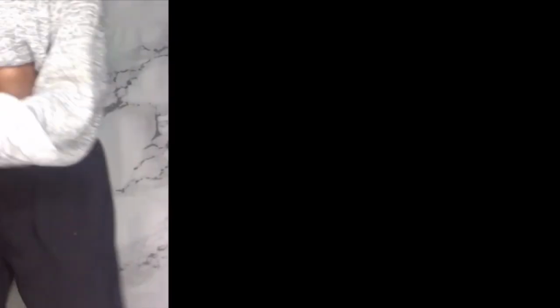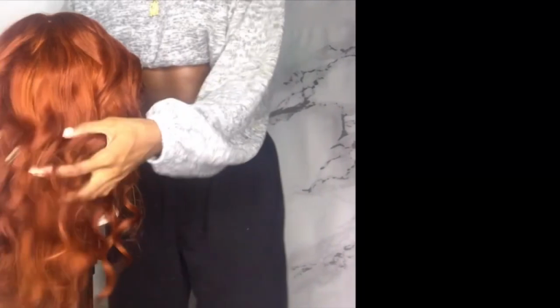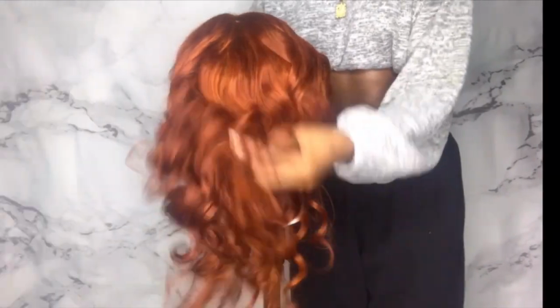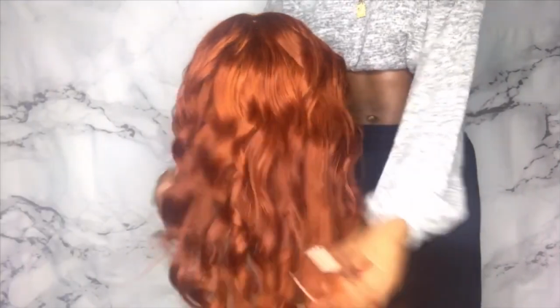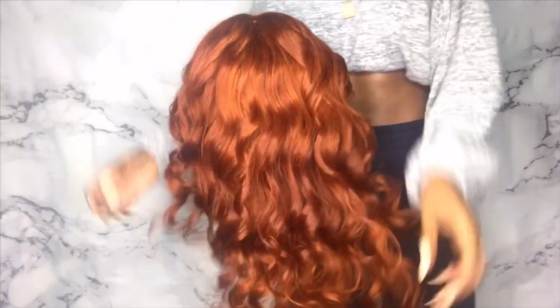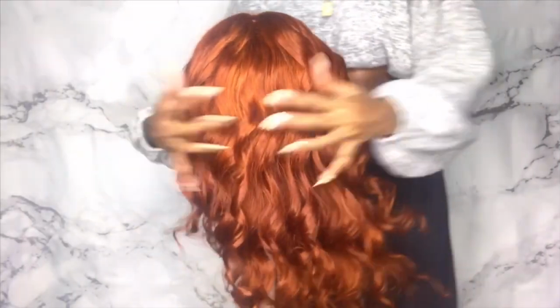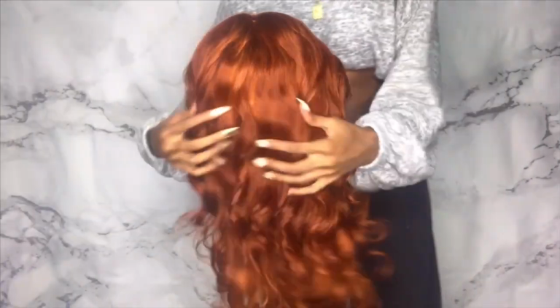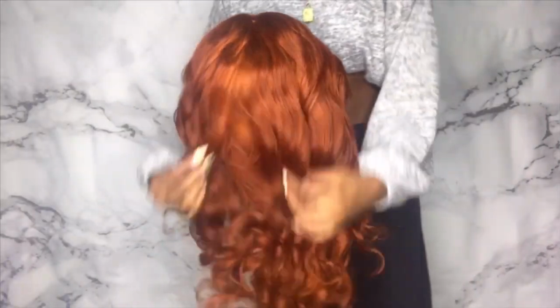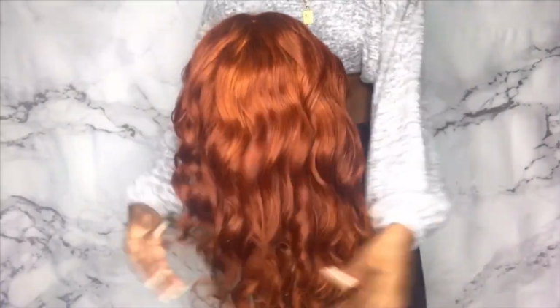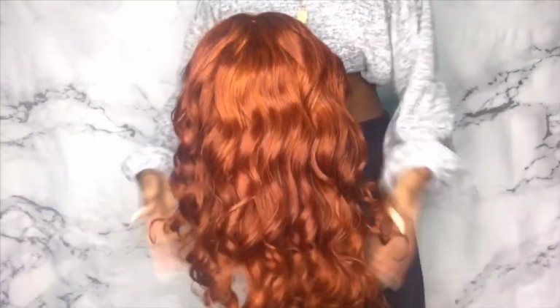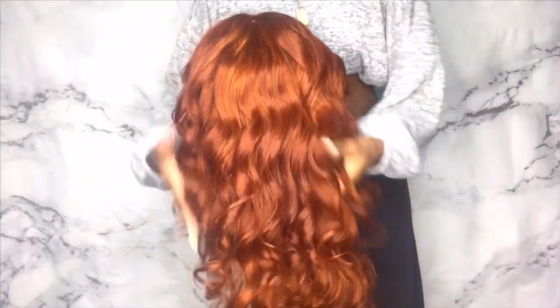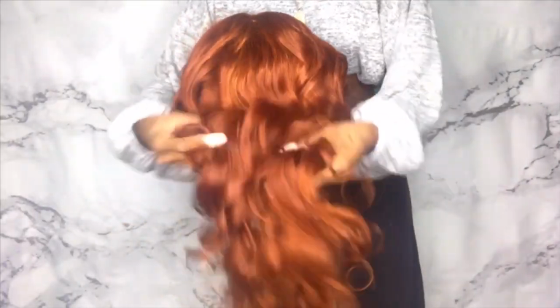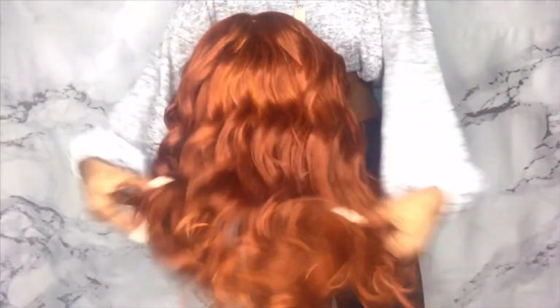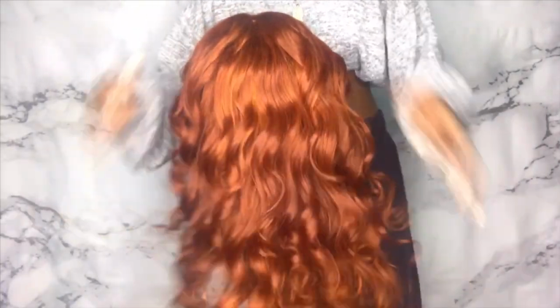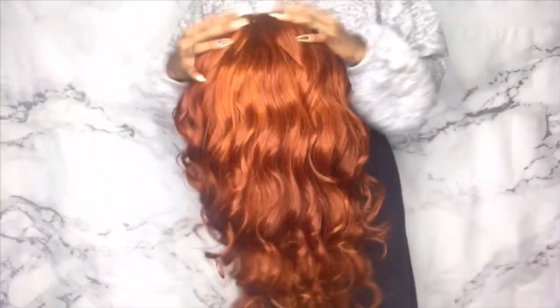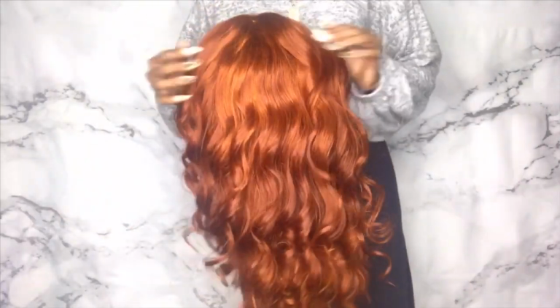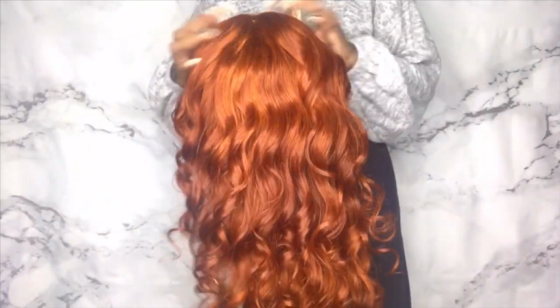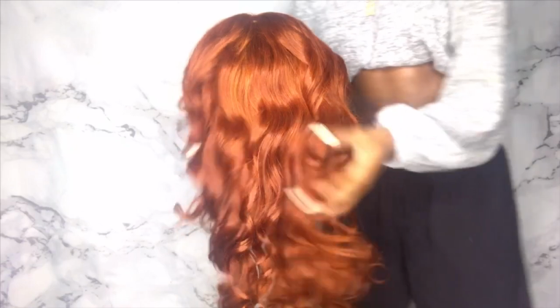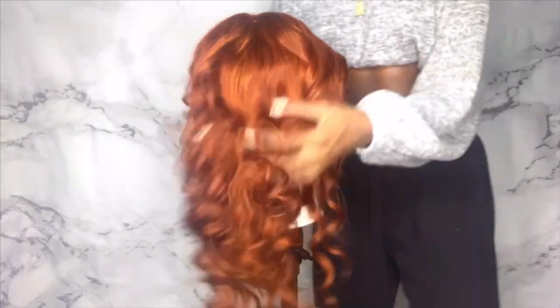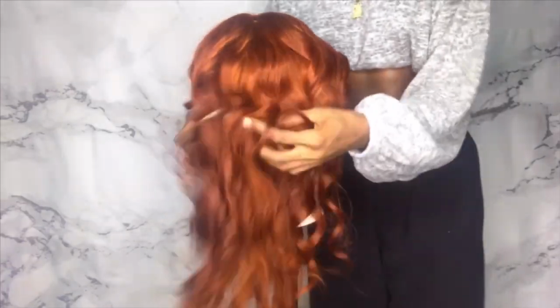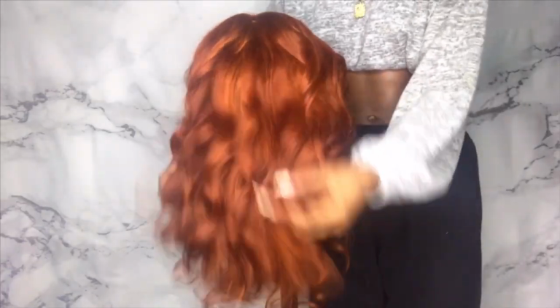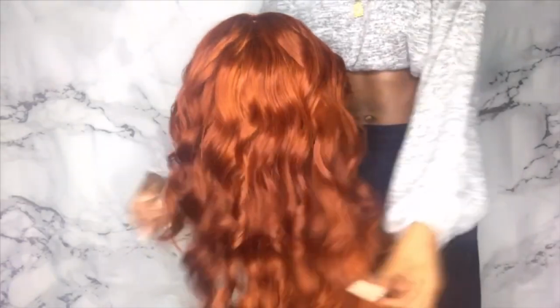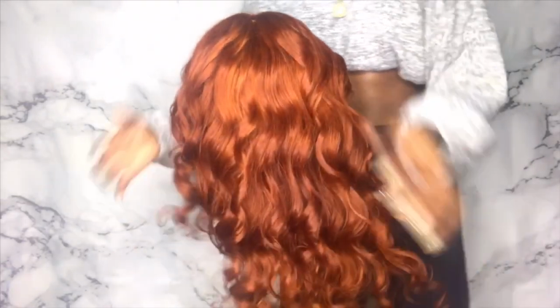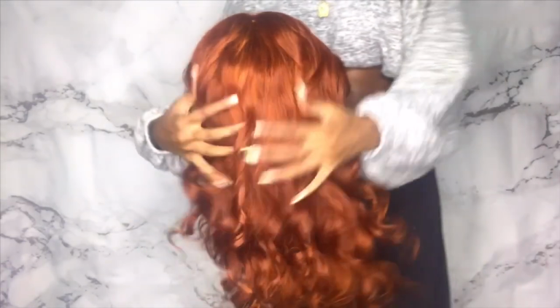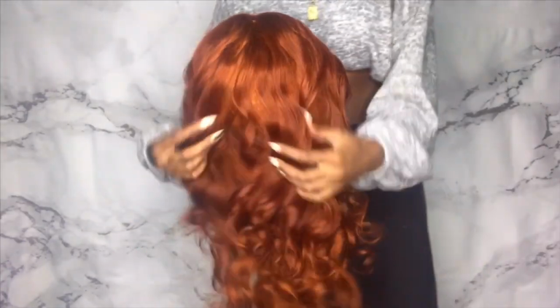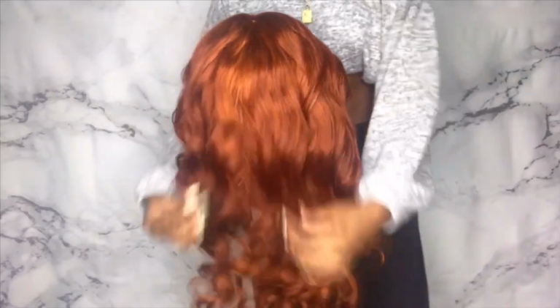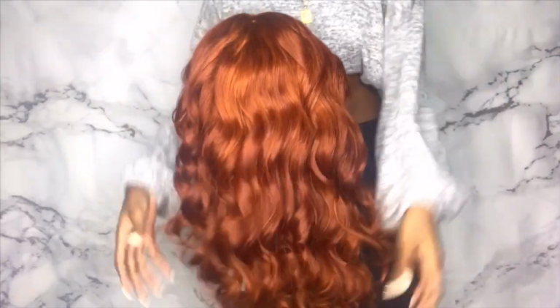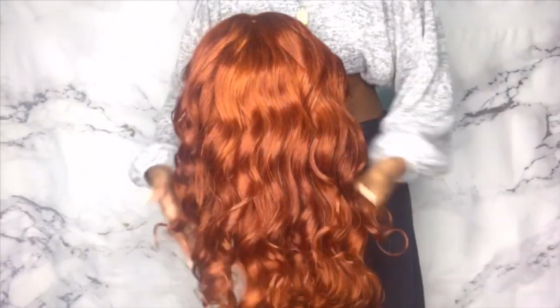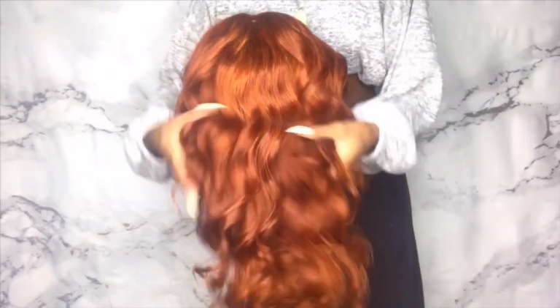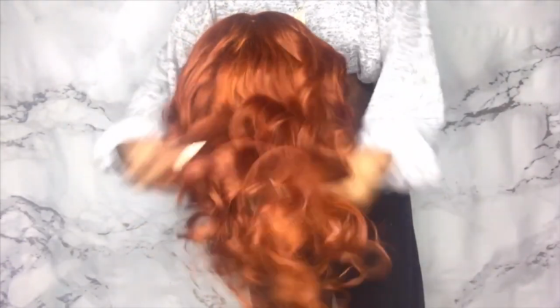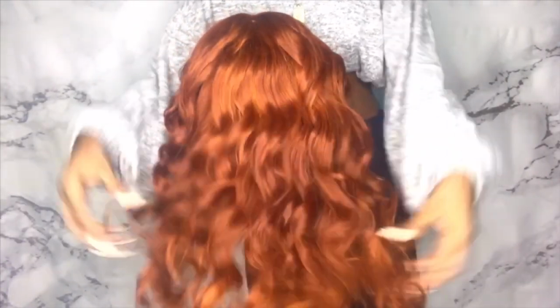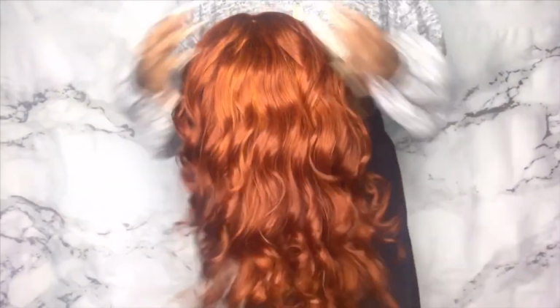What's up y'all, welcome back to my channel. We're back with the watercolor method today, trying to achieve this fall color hair — well, not trying because I did it, as you can see. It turned out bomb, so we're gonna get right into it.